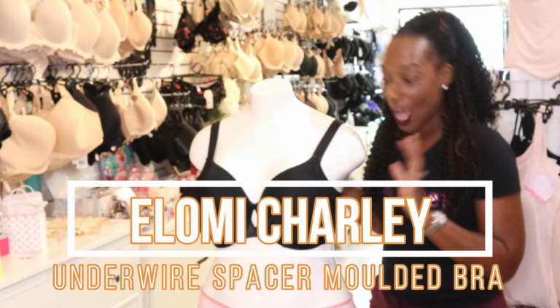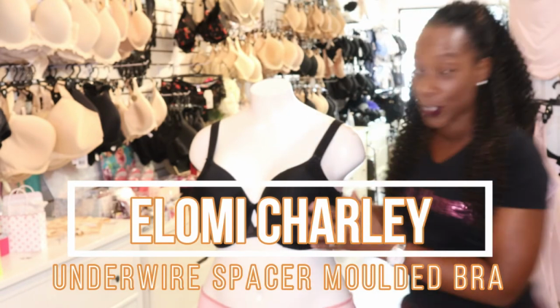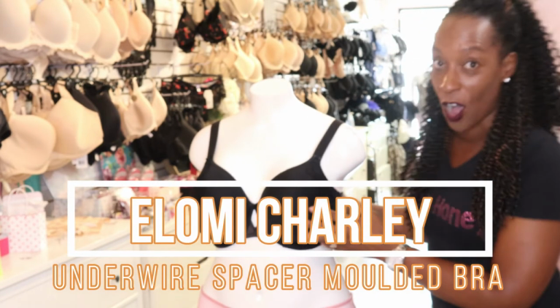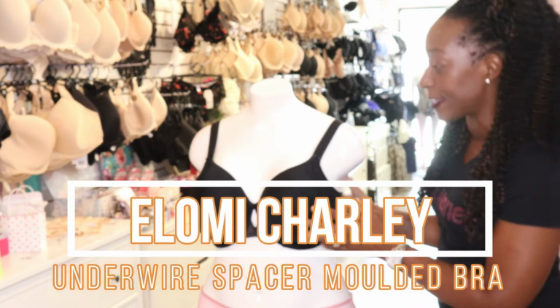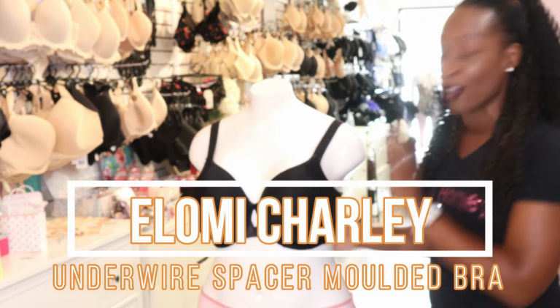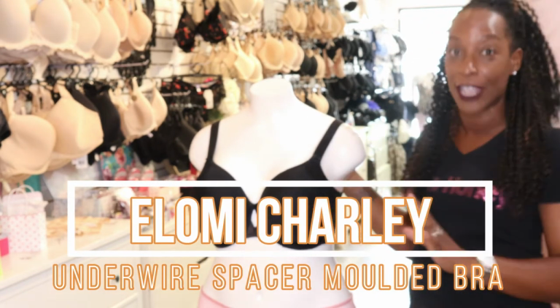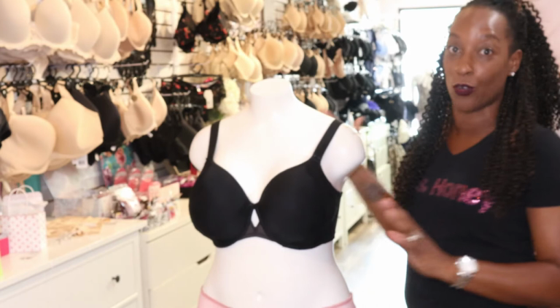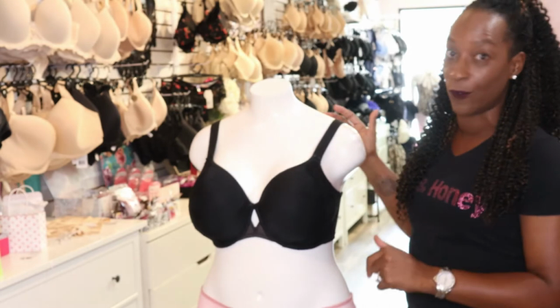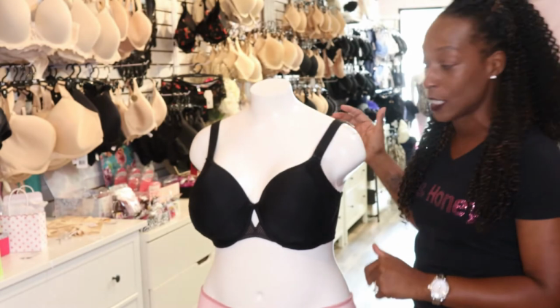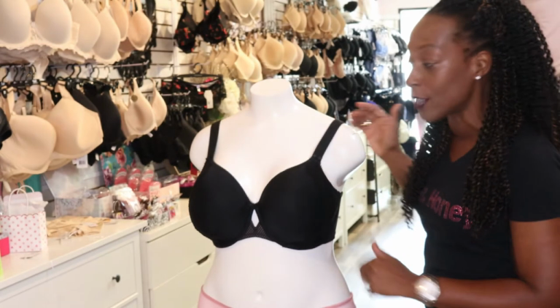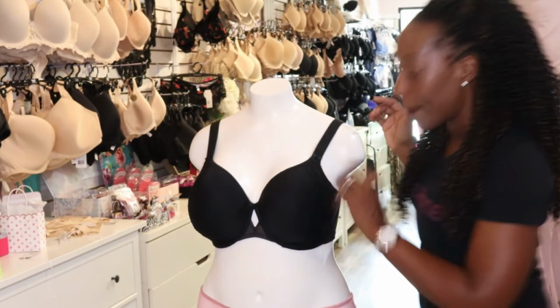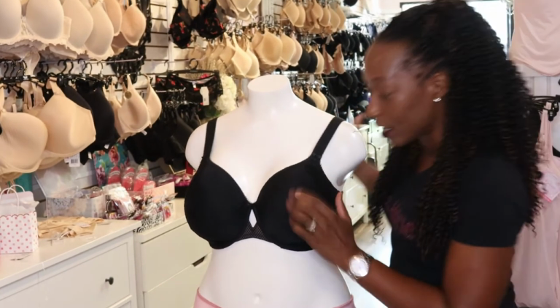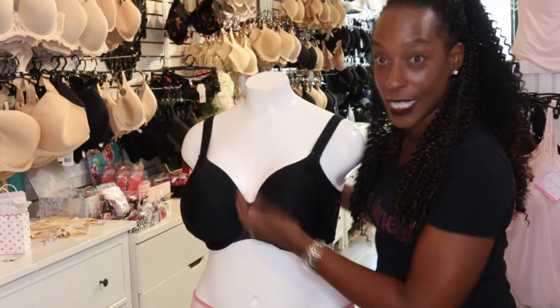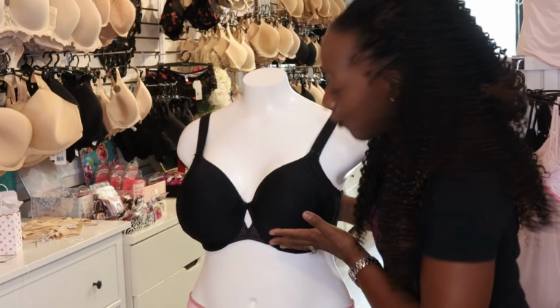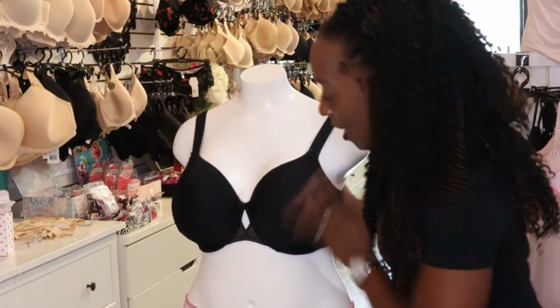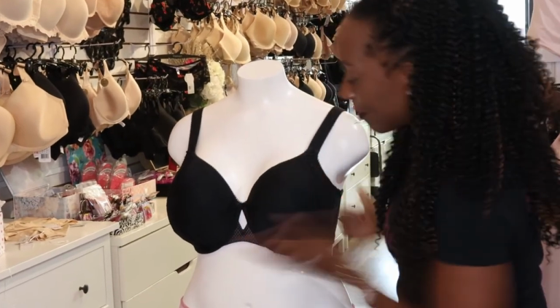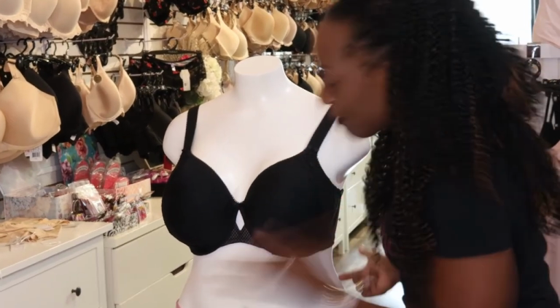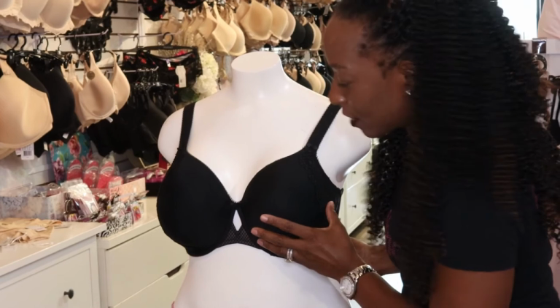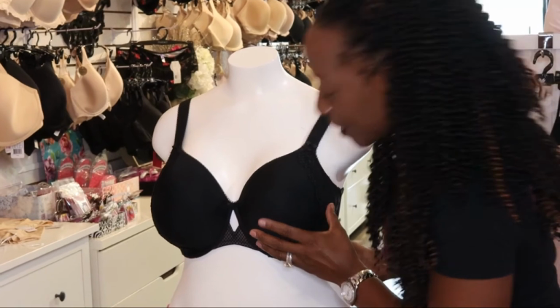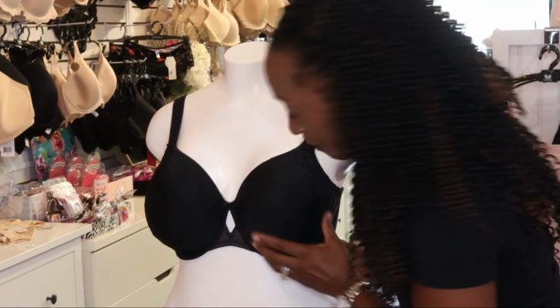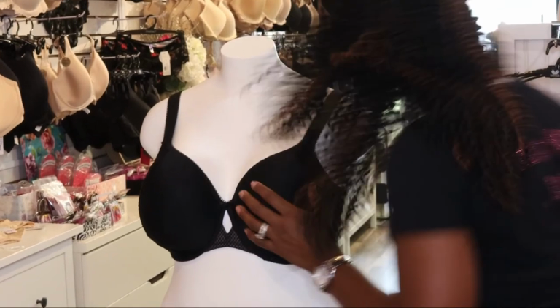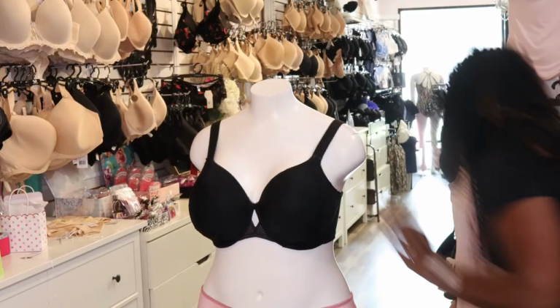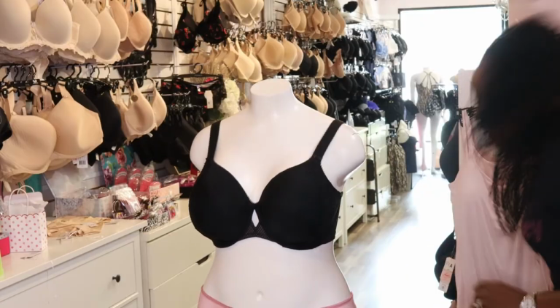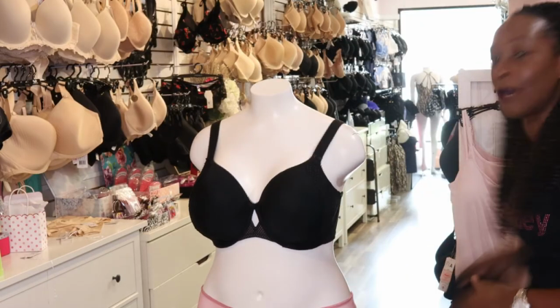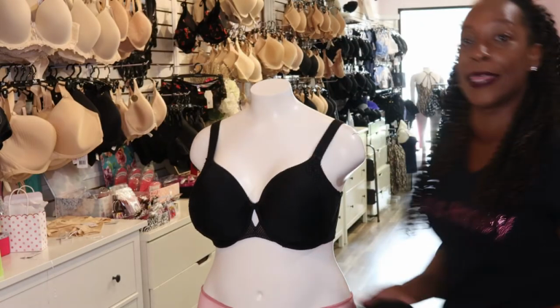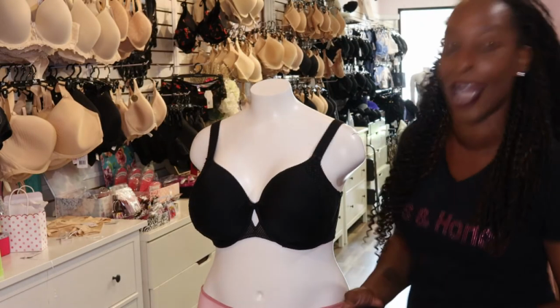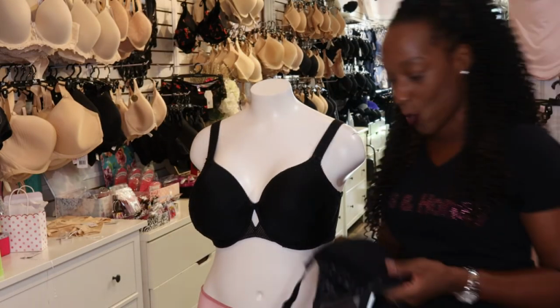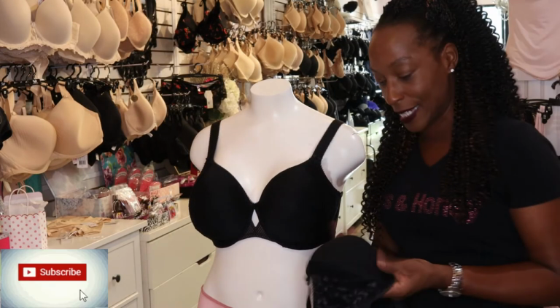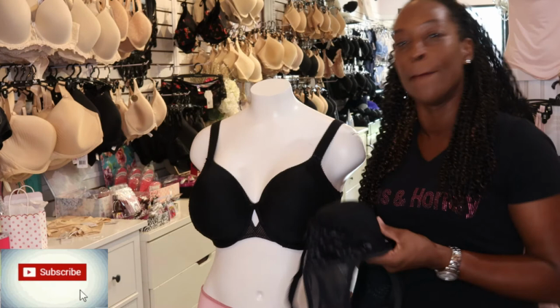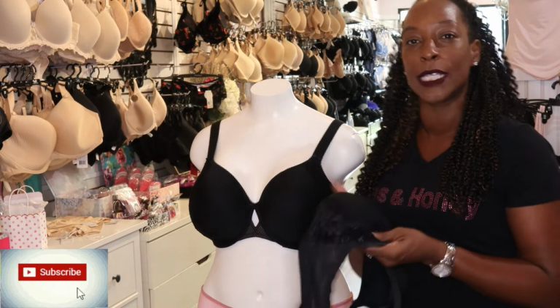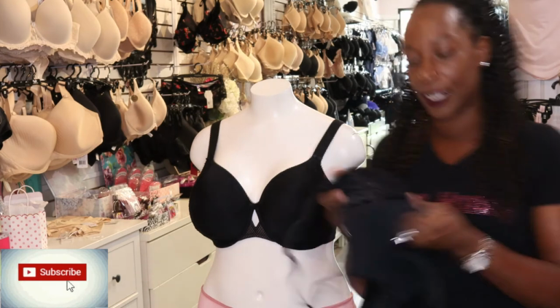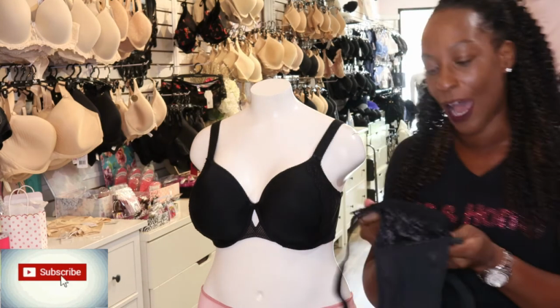Now this bra is a great choice for under t-shirts because it is seam free. There are absolutely no seams on the cups, and this bra has been made in a lightweight moulded spacer fabric.